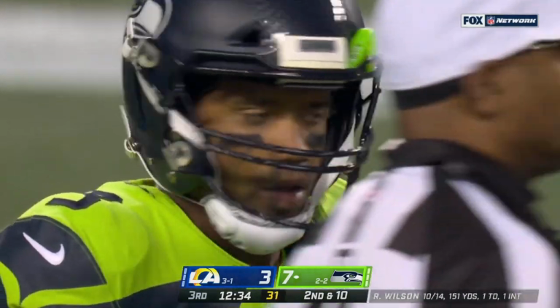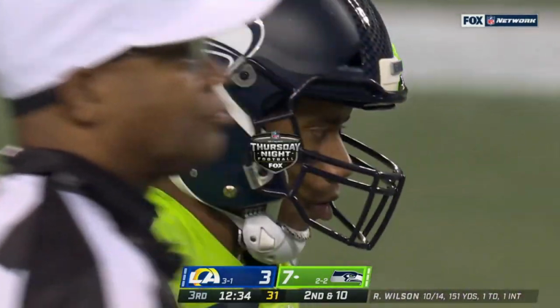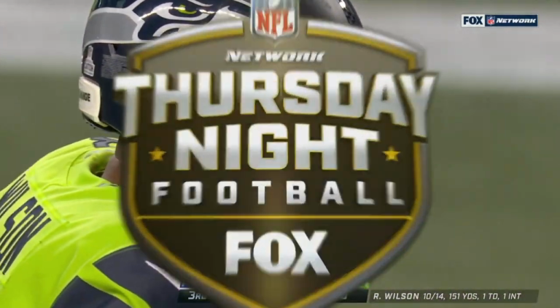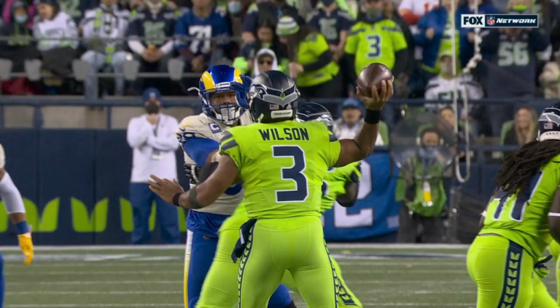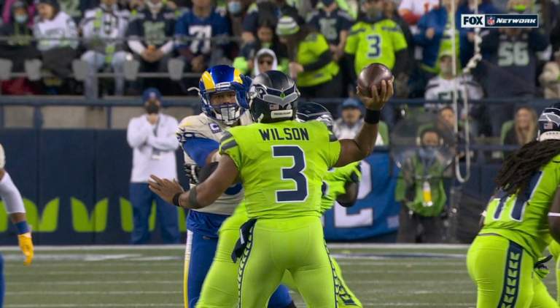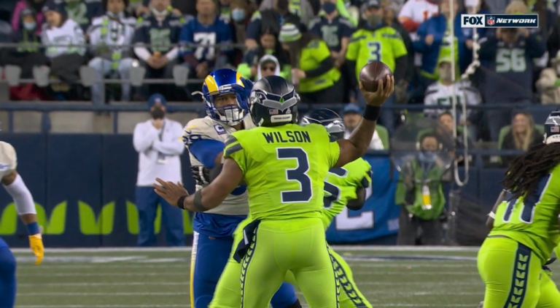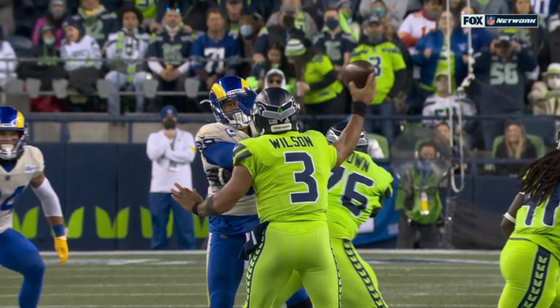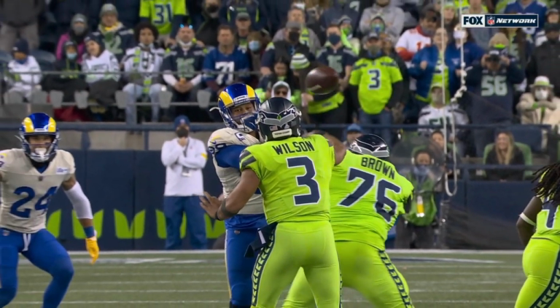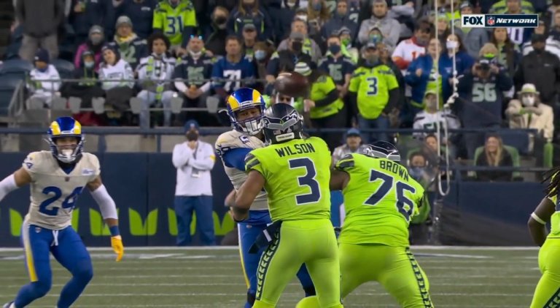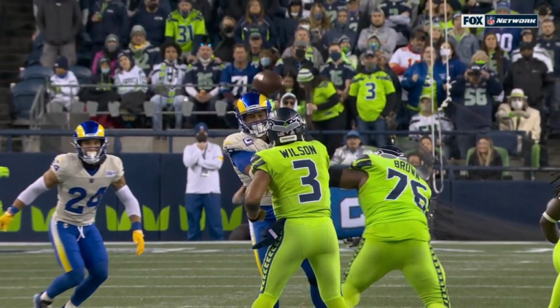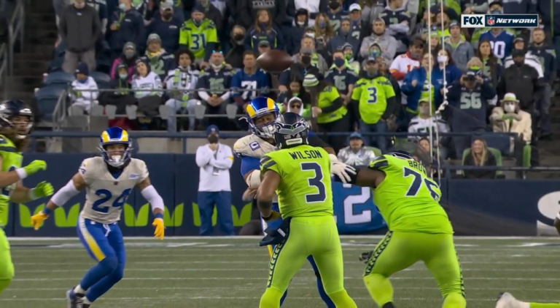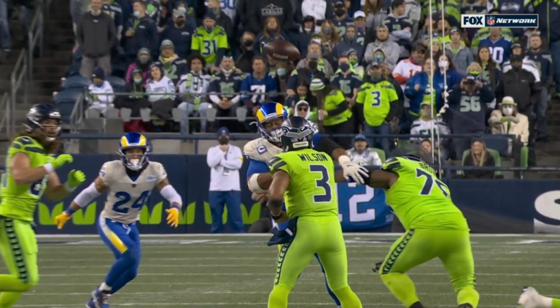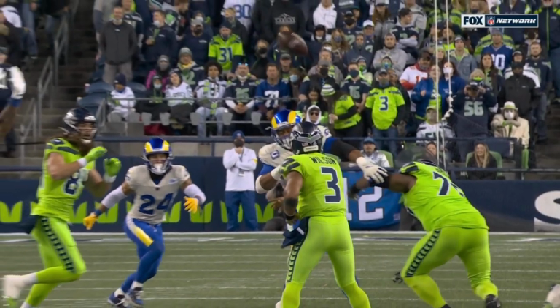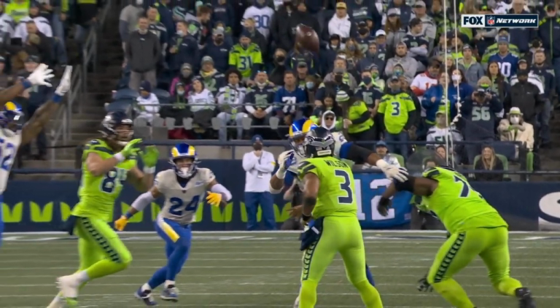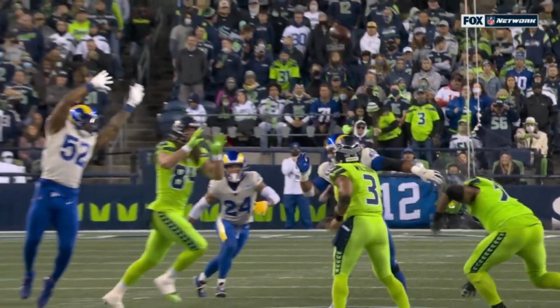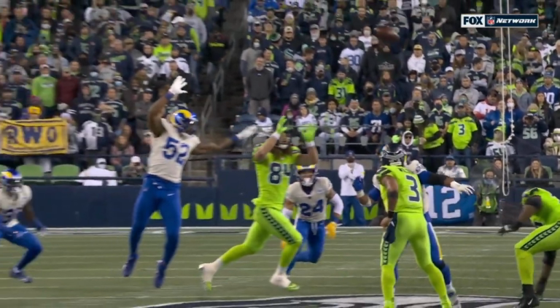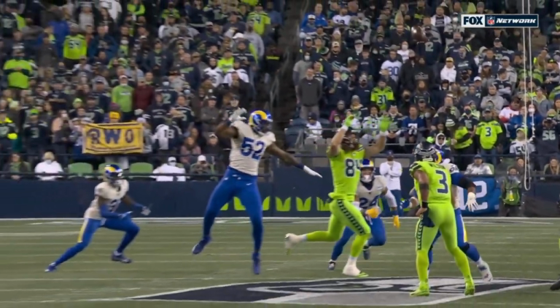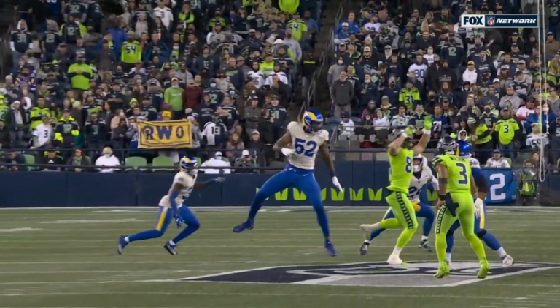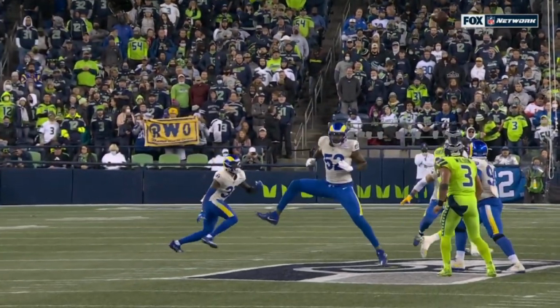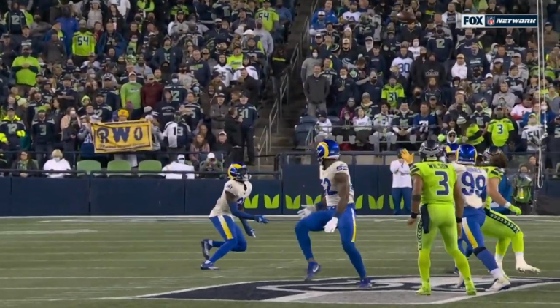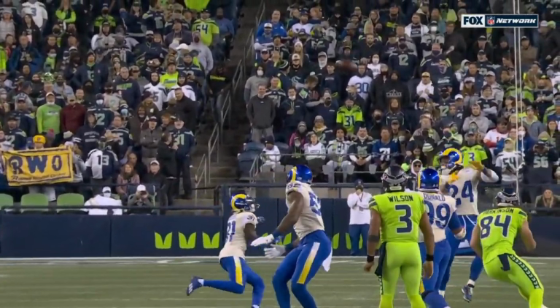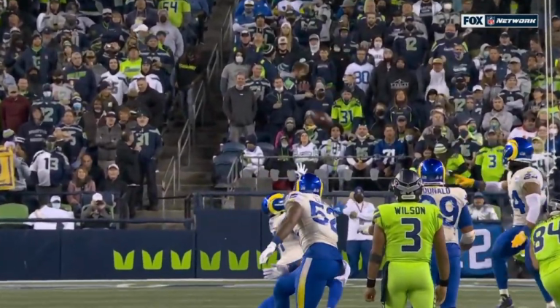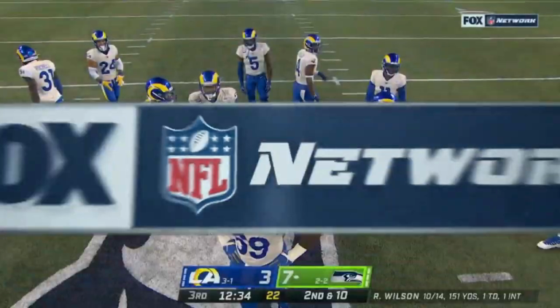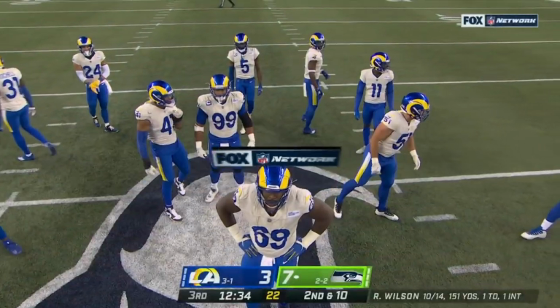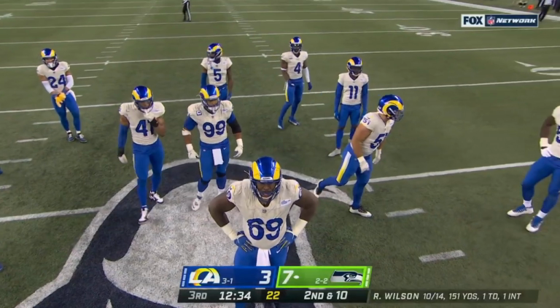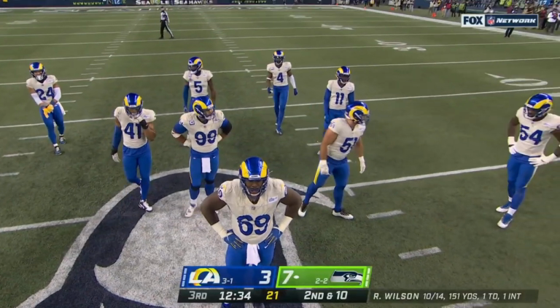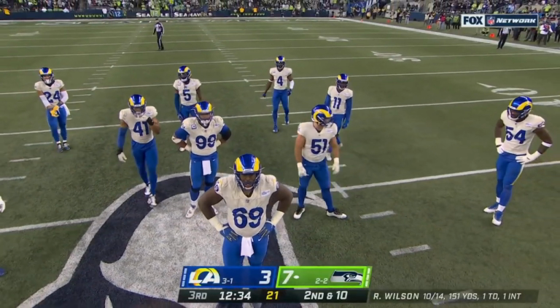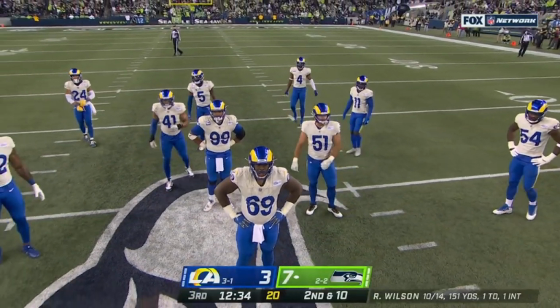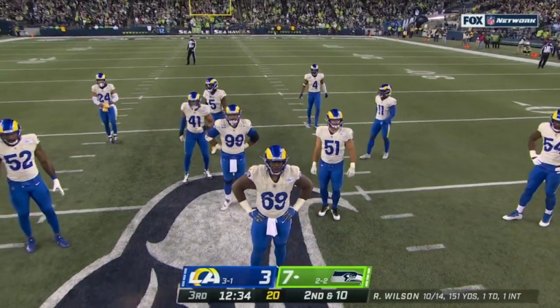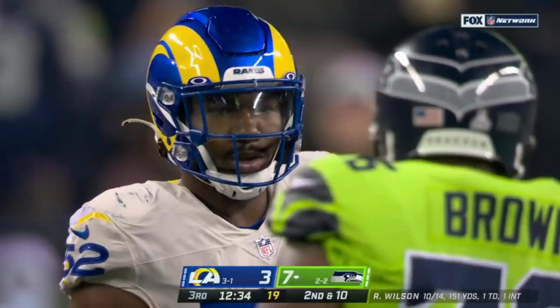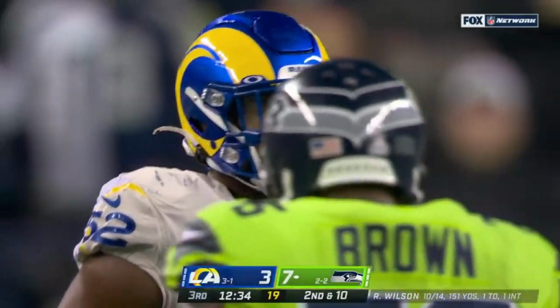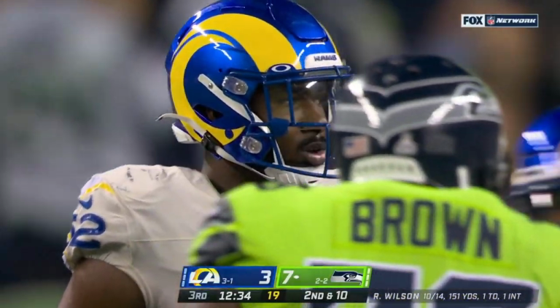Terrell Lewis, he is really coming on — some of the plays that he's been able to make. Shoot, that hit Donald right in the noggin, right off the helmet of Aaron Donald. Forget Lewis!